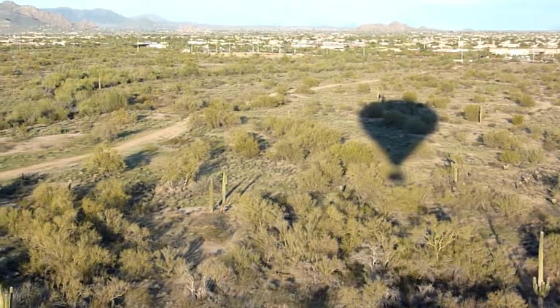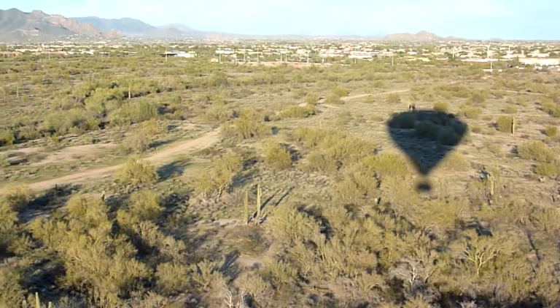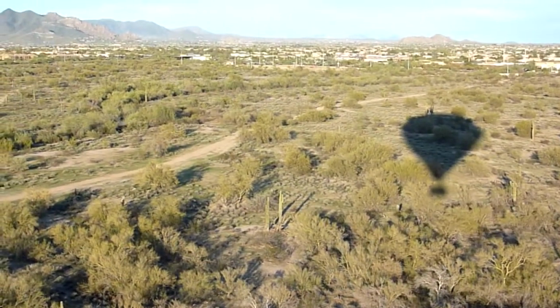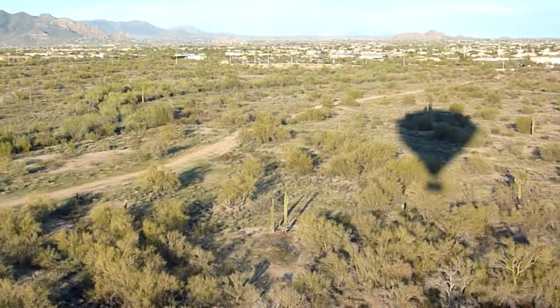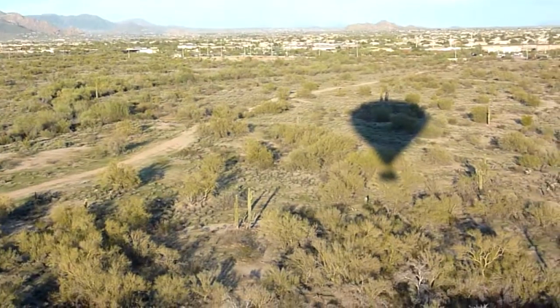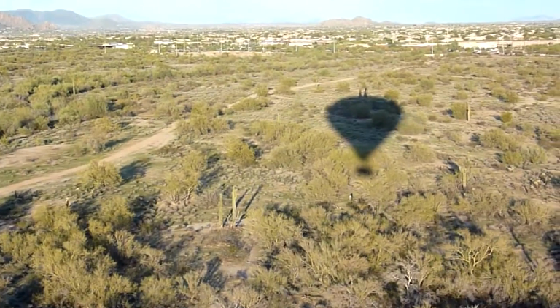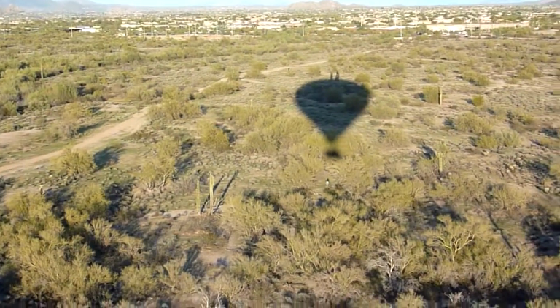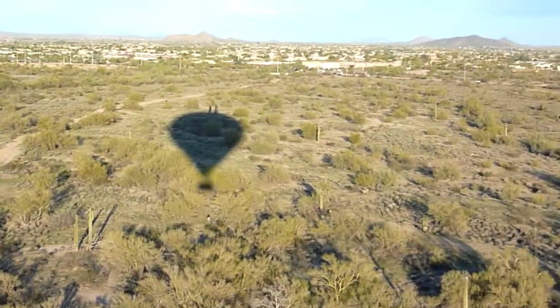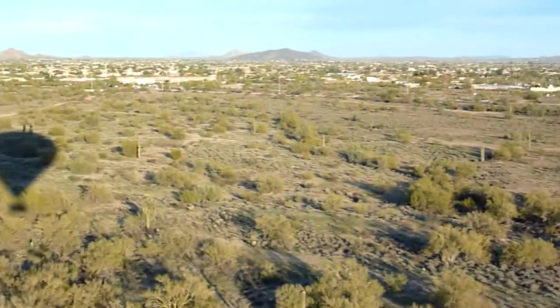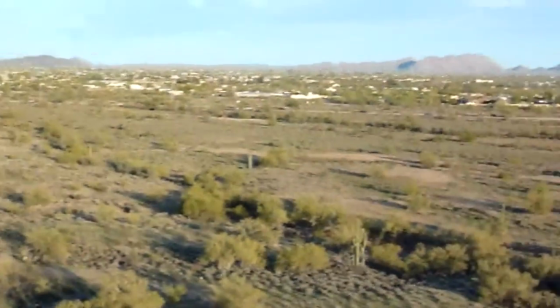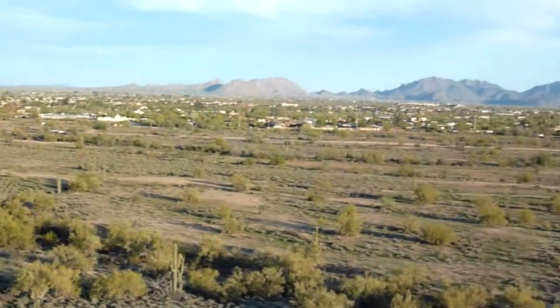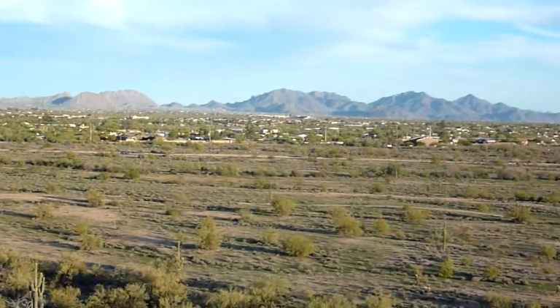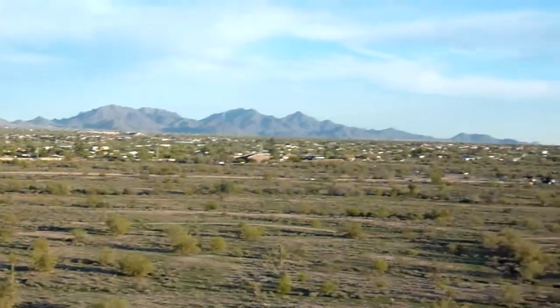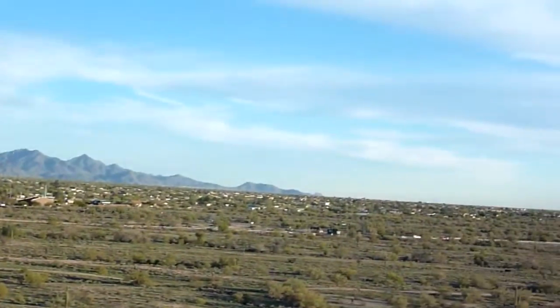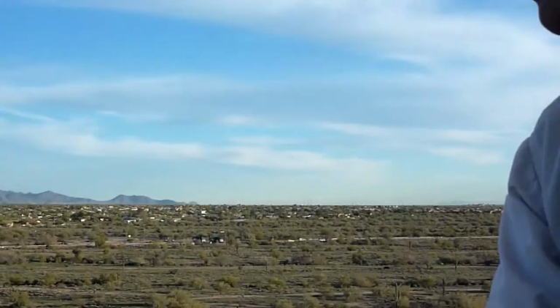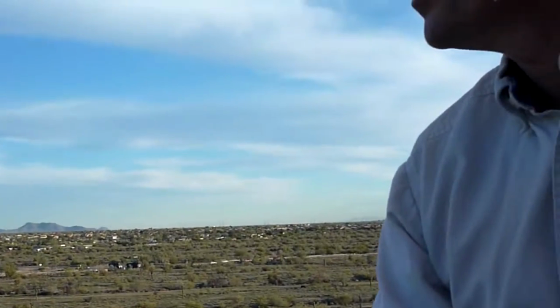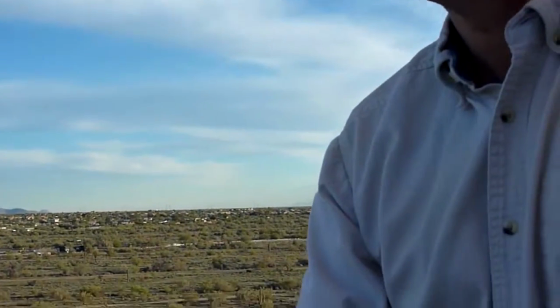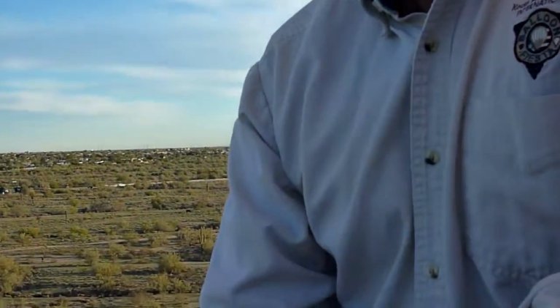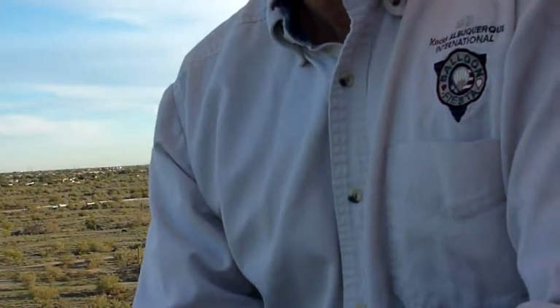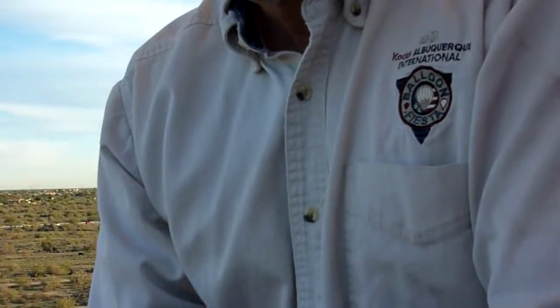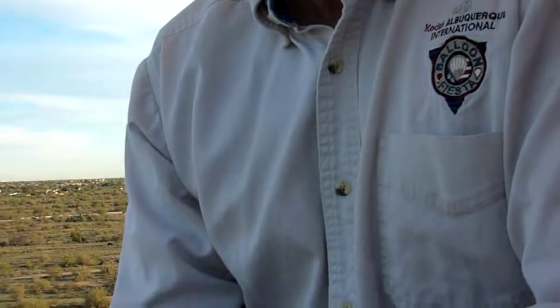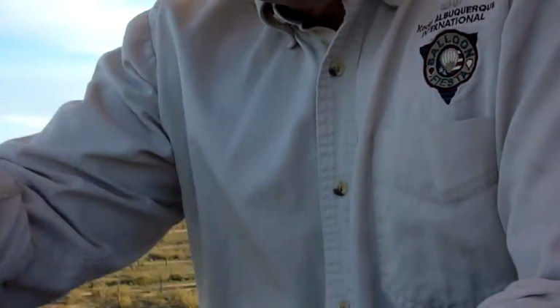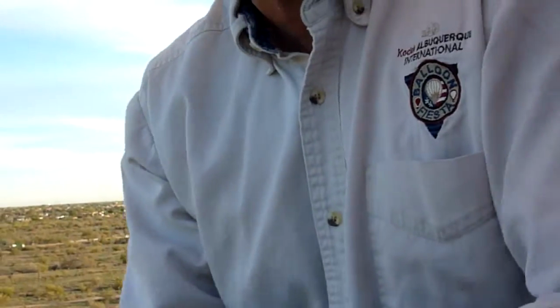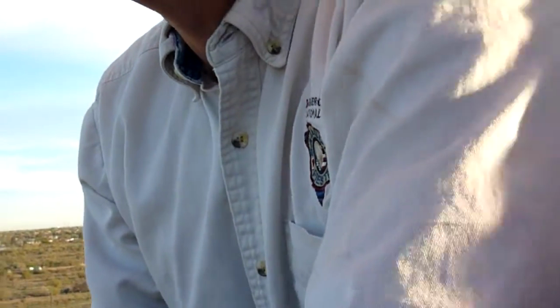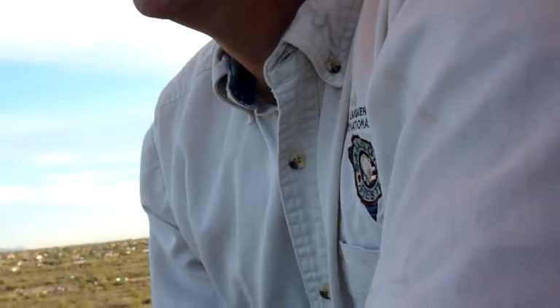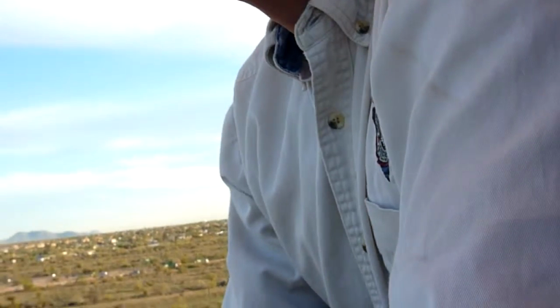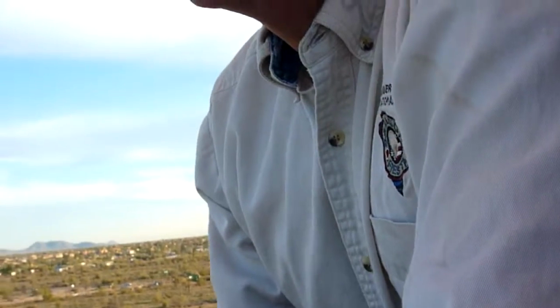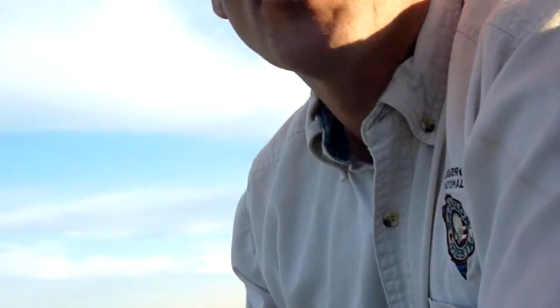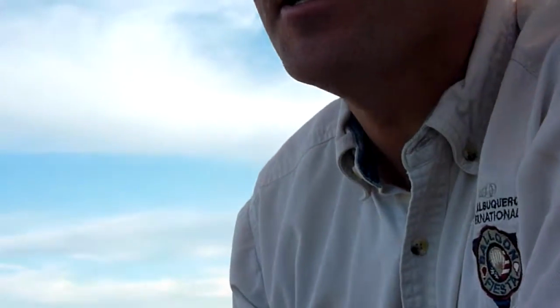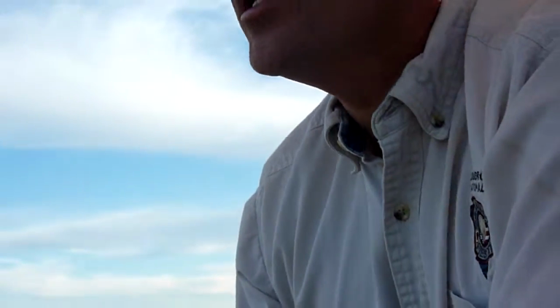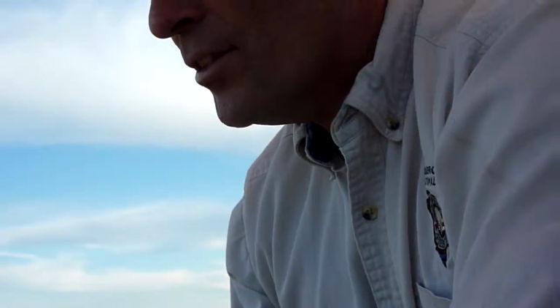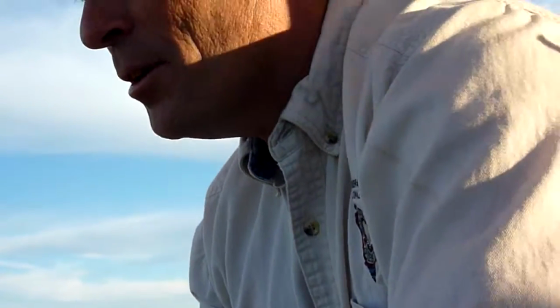Looks like a rattlesnake. Wow, you're on video. Hey, how you doing? We're going to find a Dairy Queen out here. Yes, yes we are.